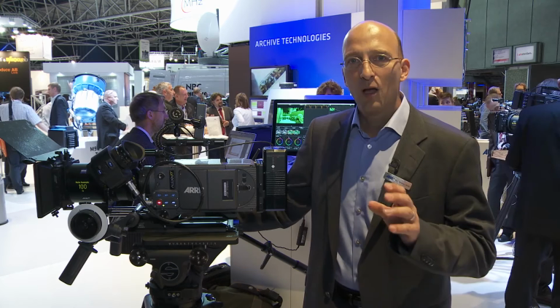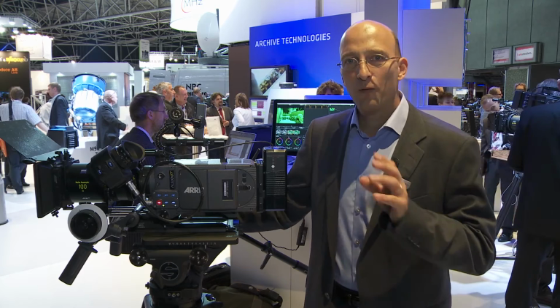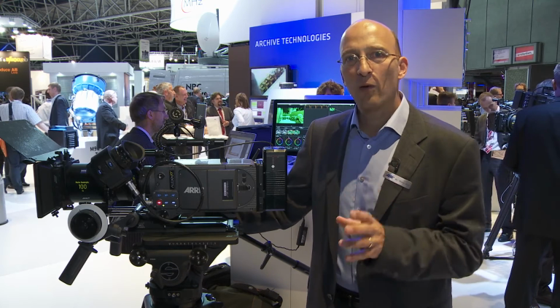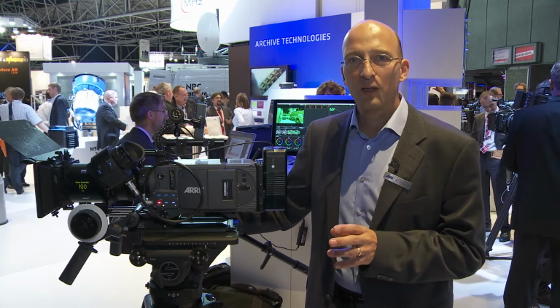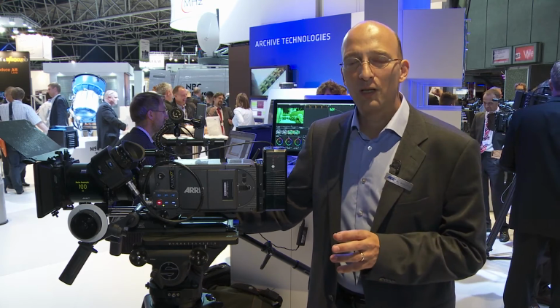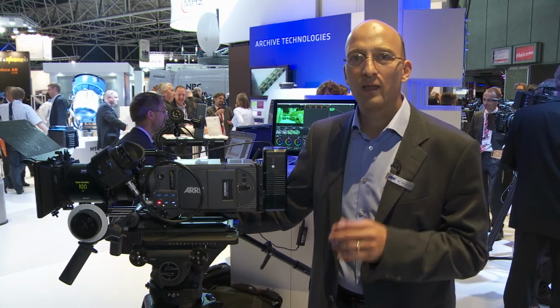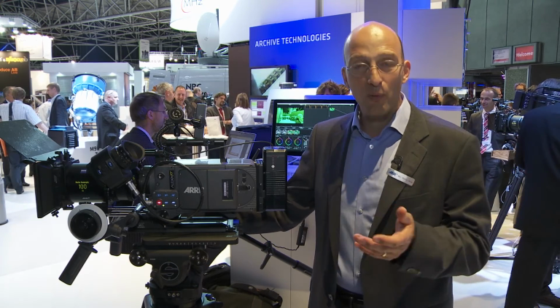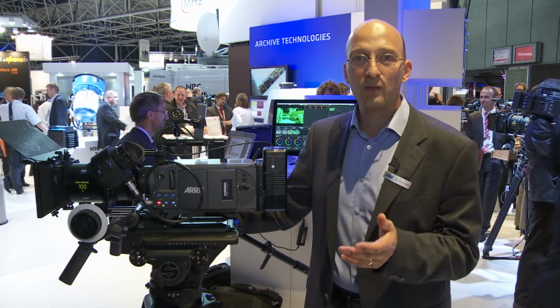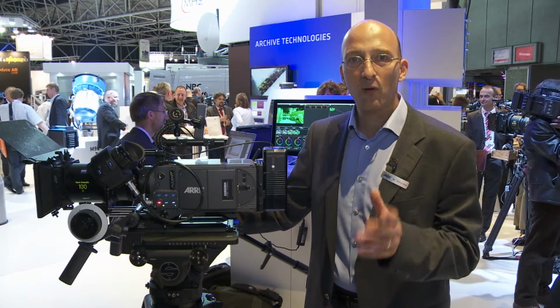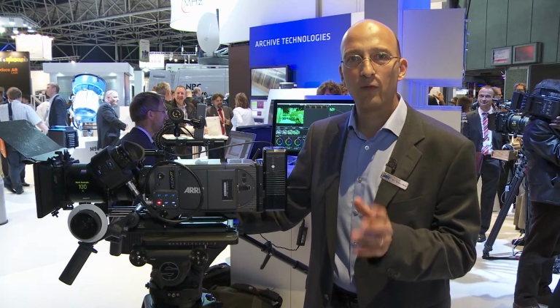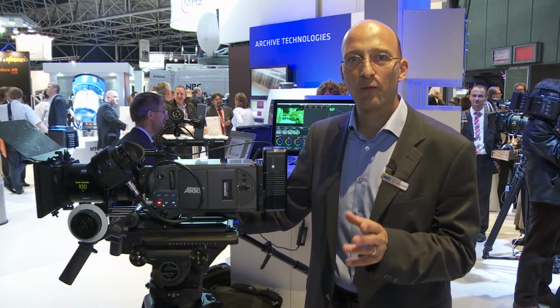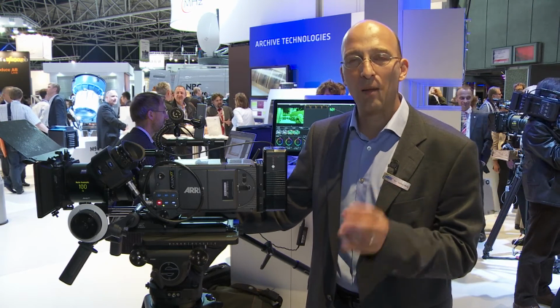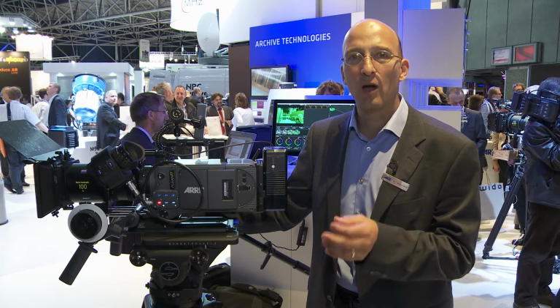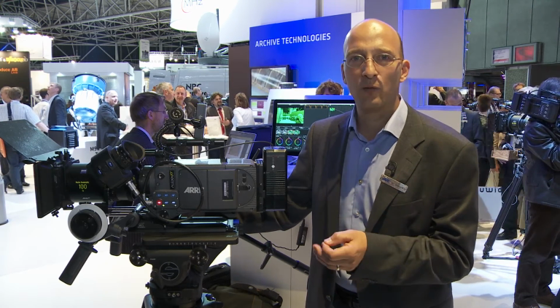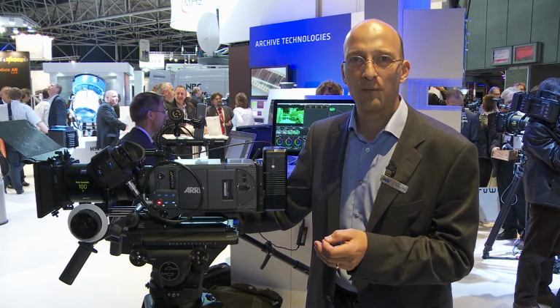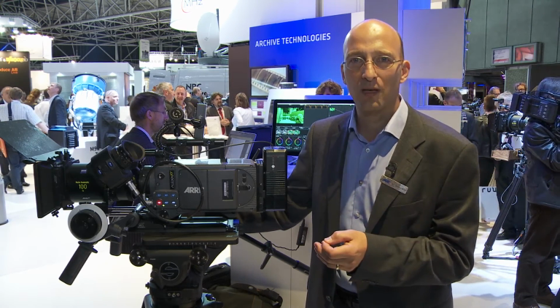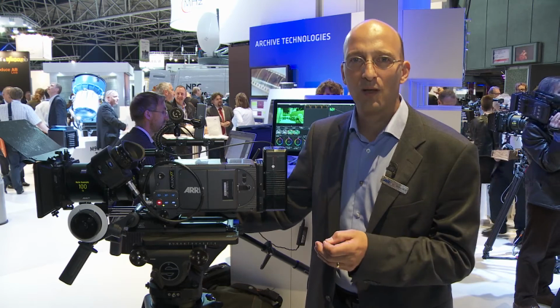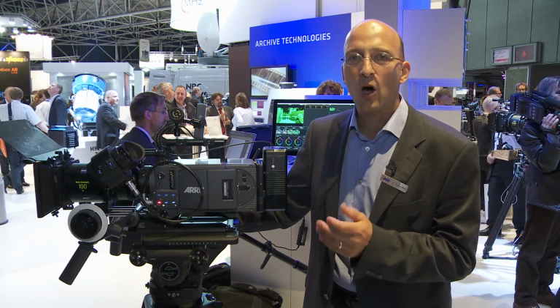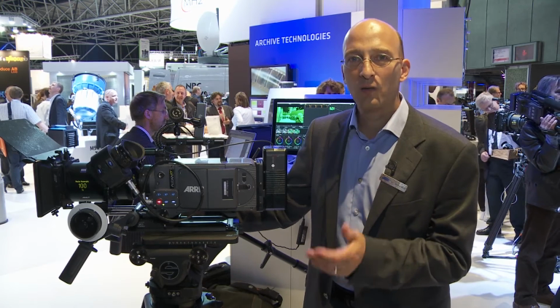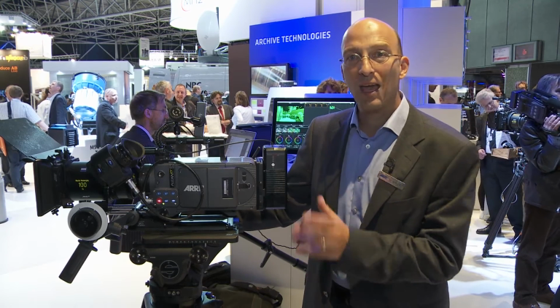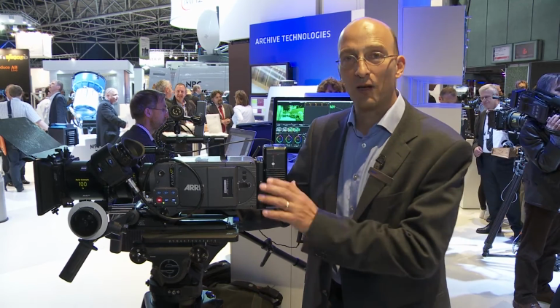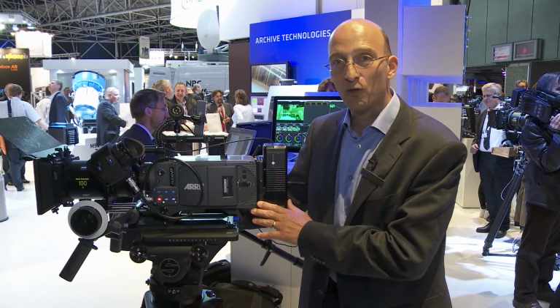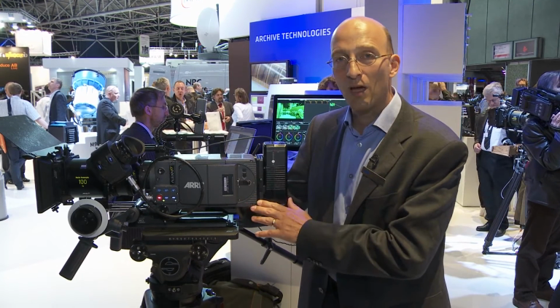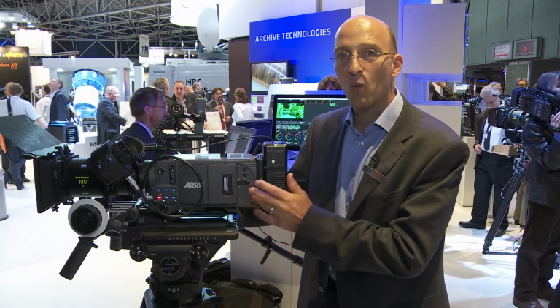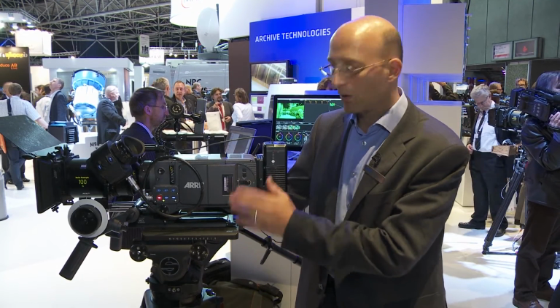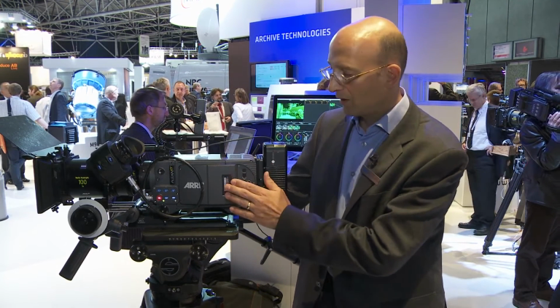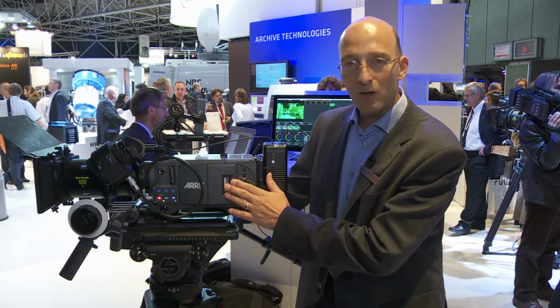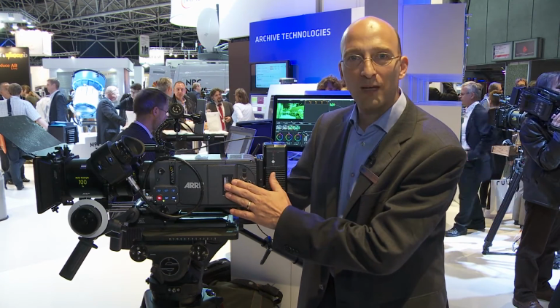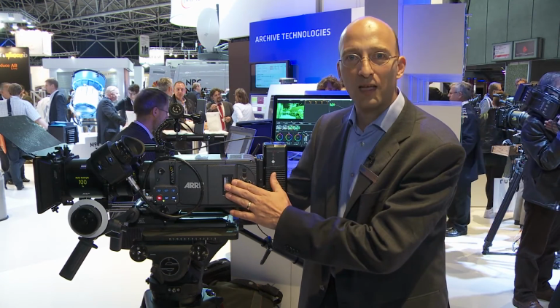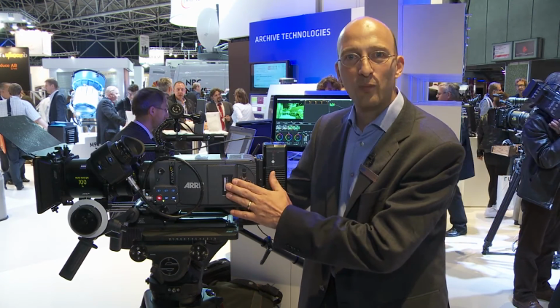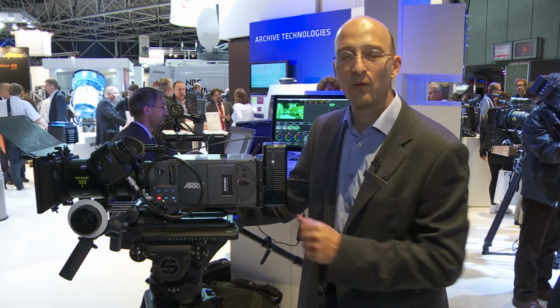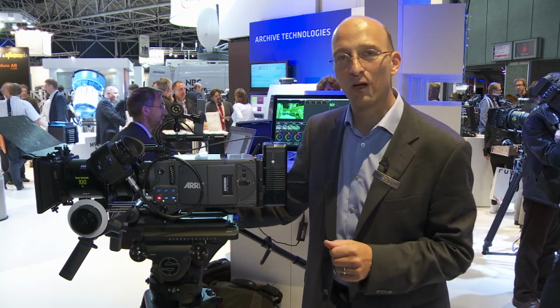The first ProRes feature is that it supports ProRes 4444 up to 120 frames a second onto the XR capture drives or the CFast 2.0 cards.